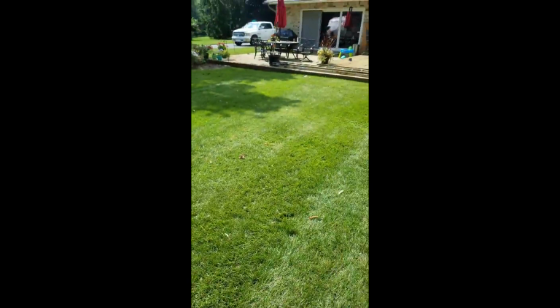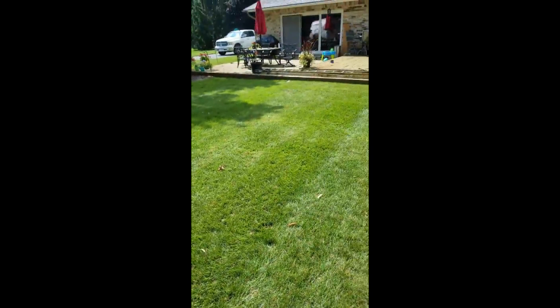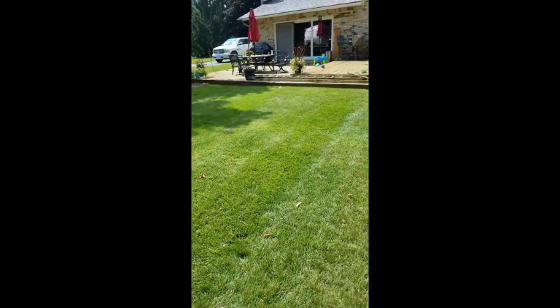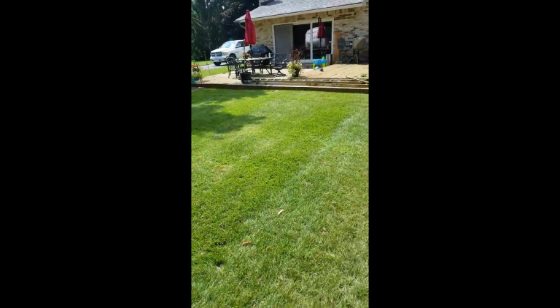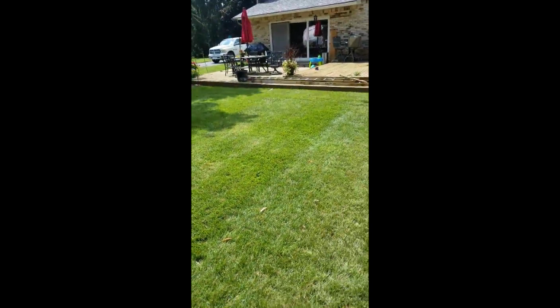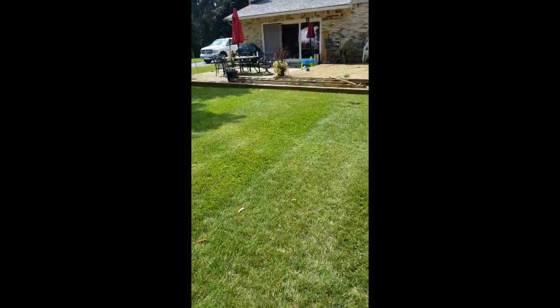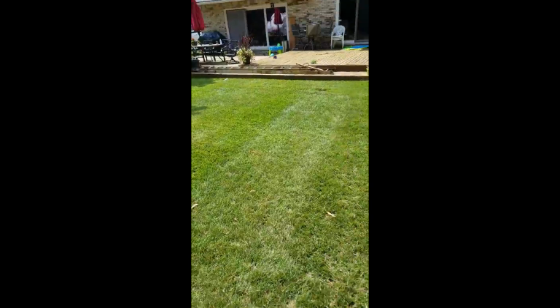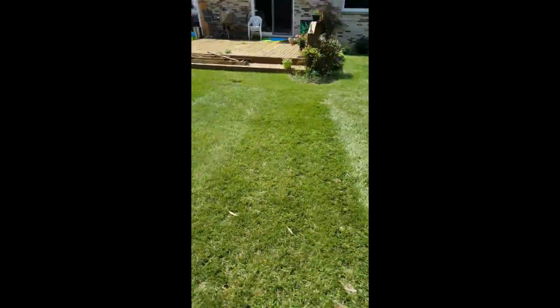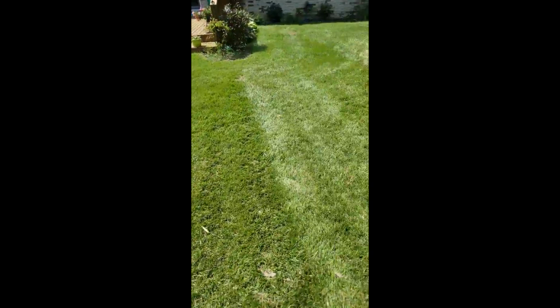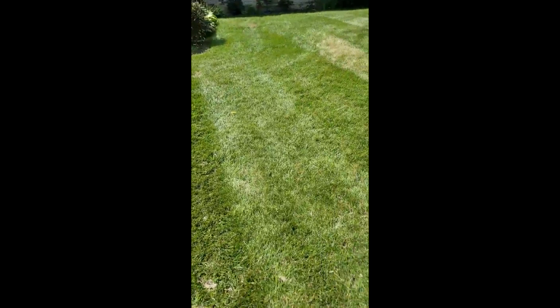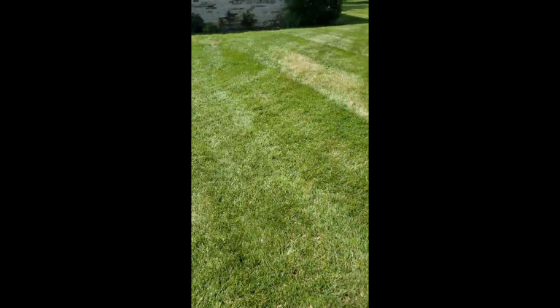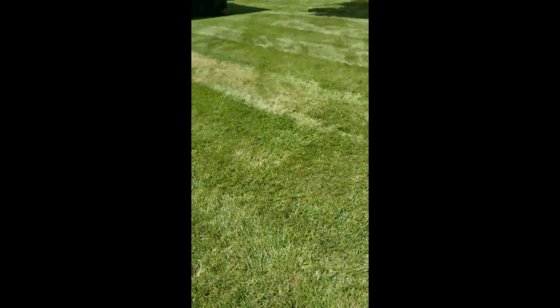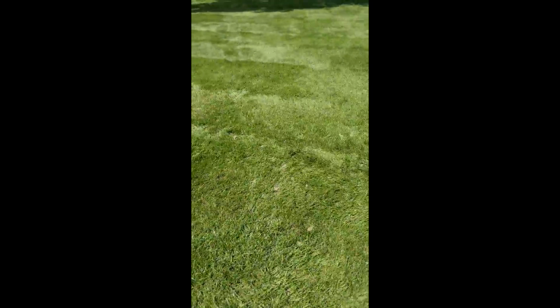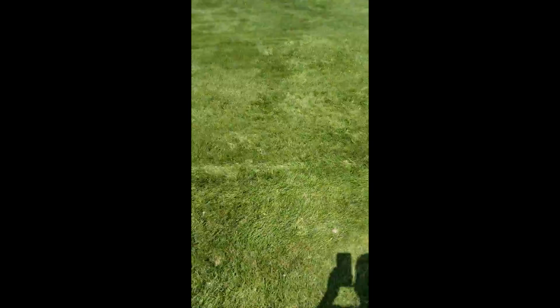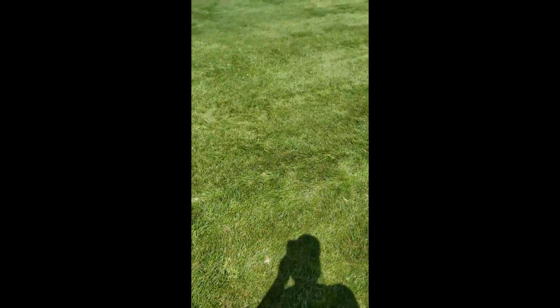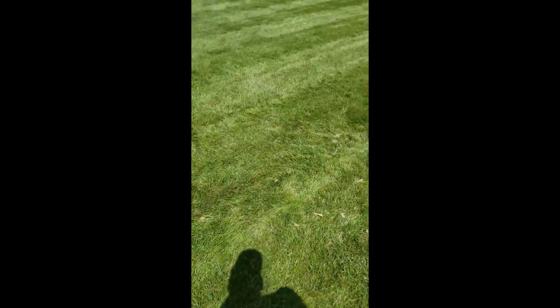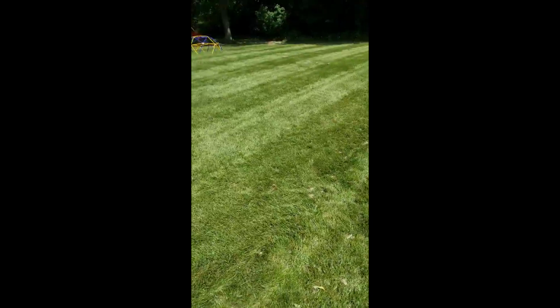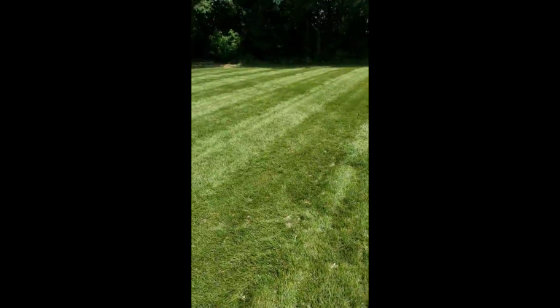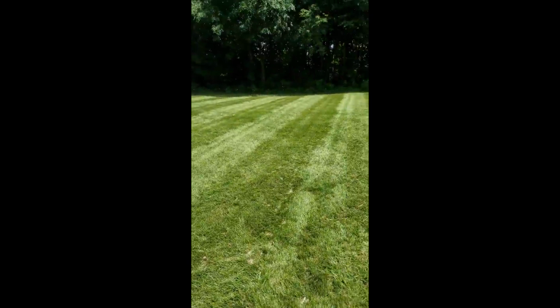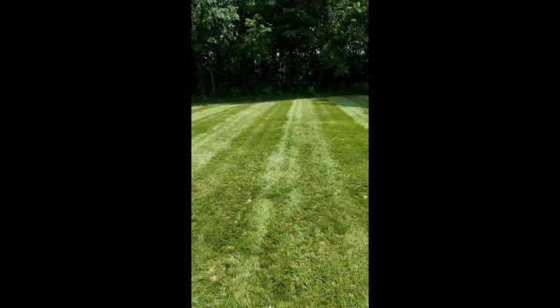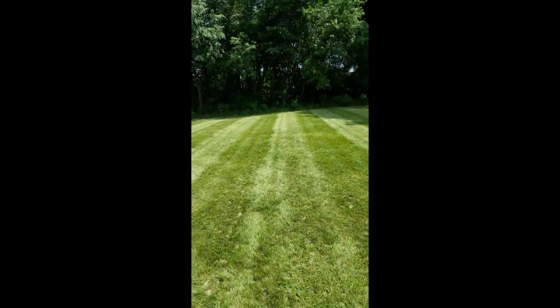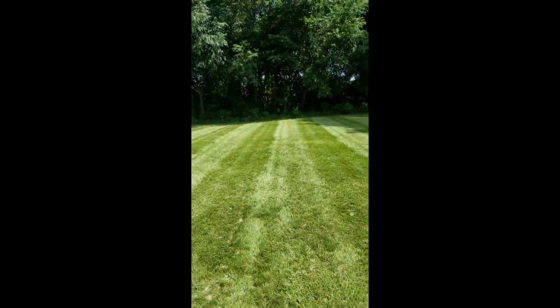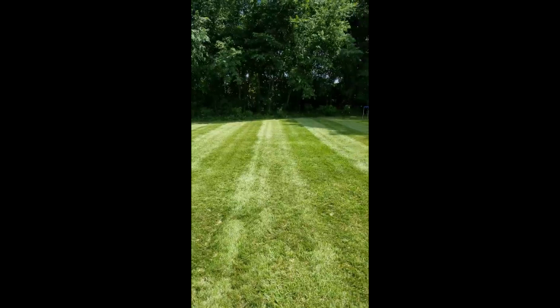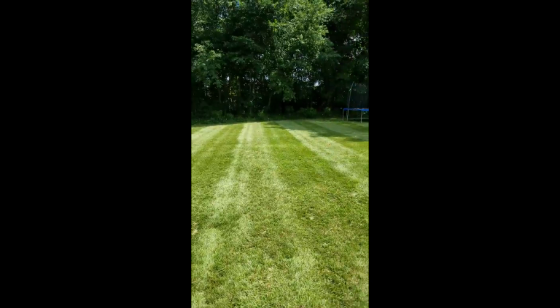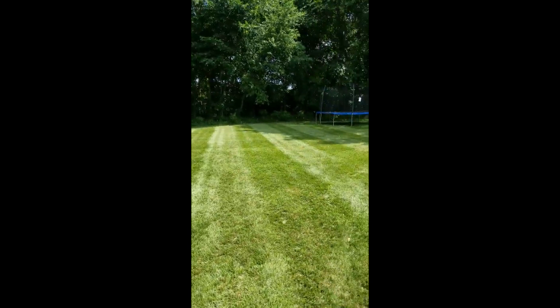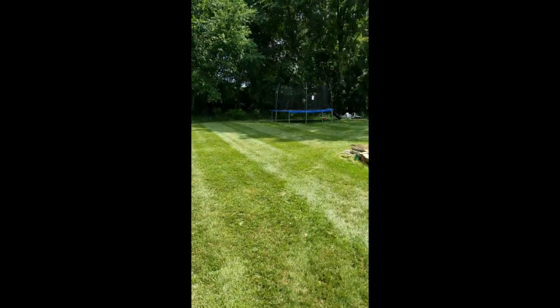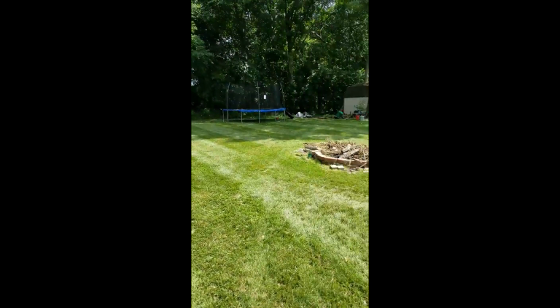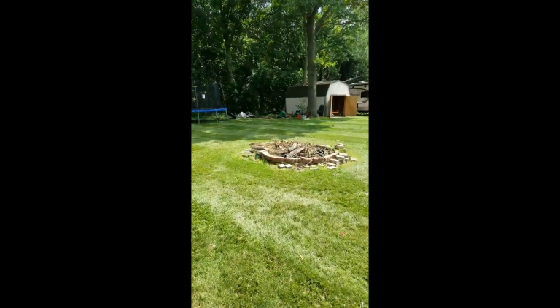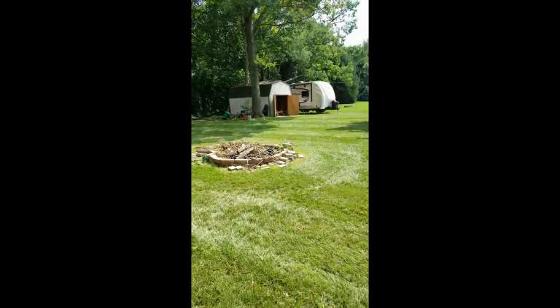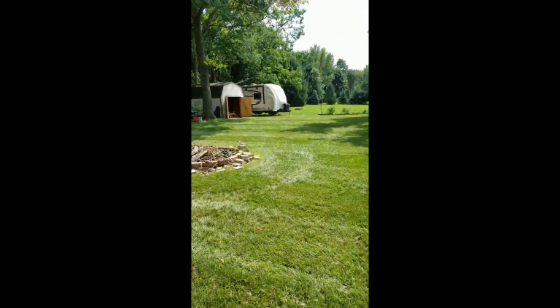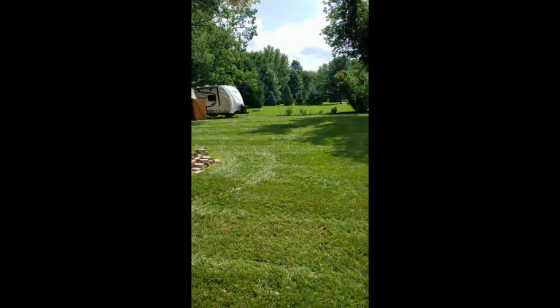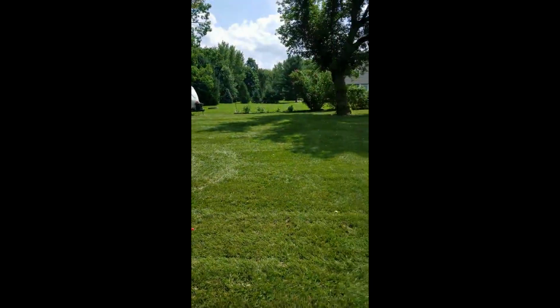So I've got quite a bit of yard as you can see — this is just the beginning portion of the backyard.